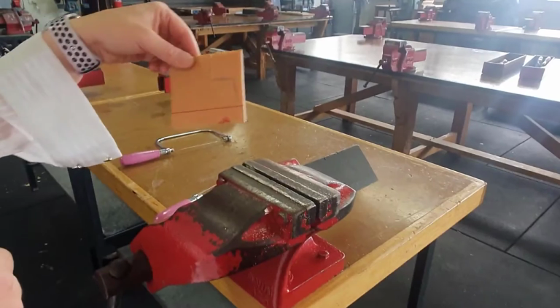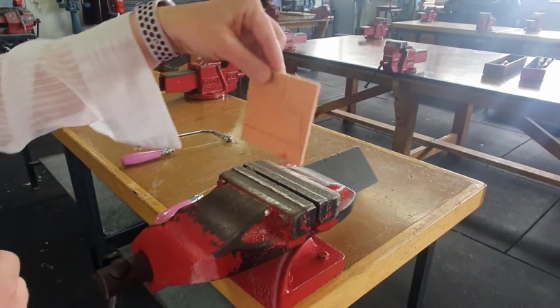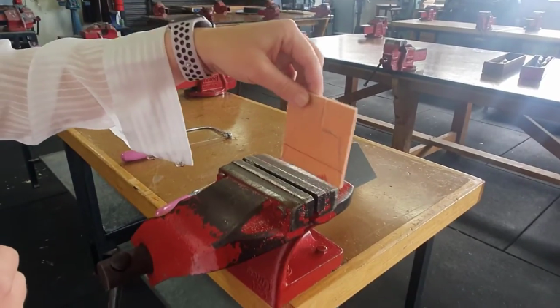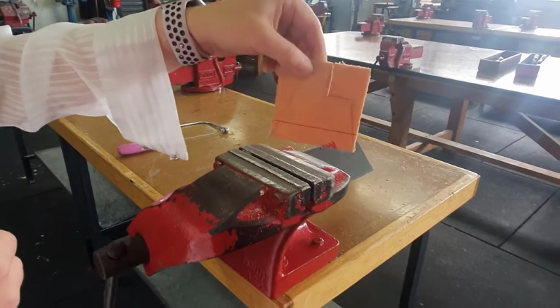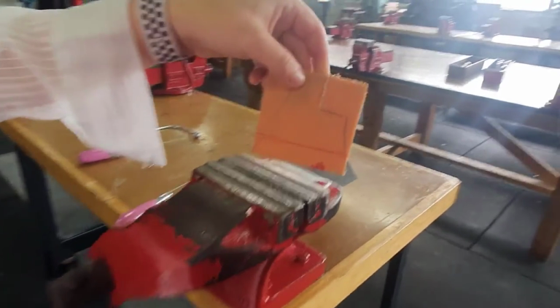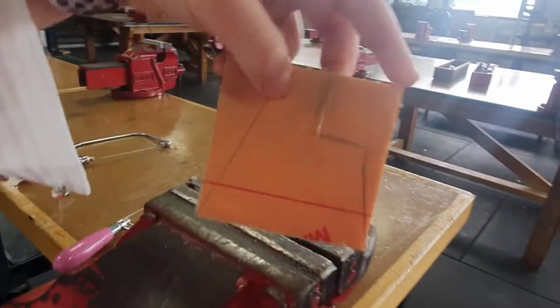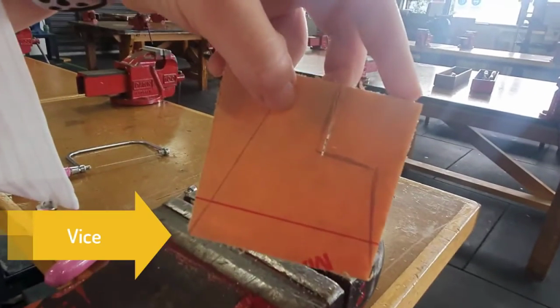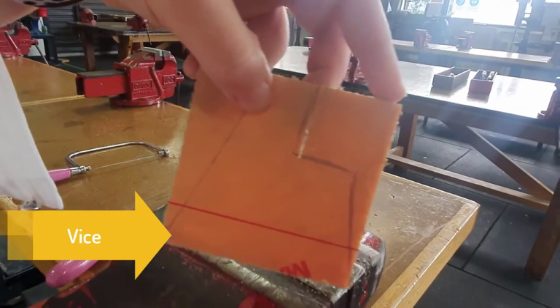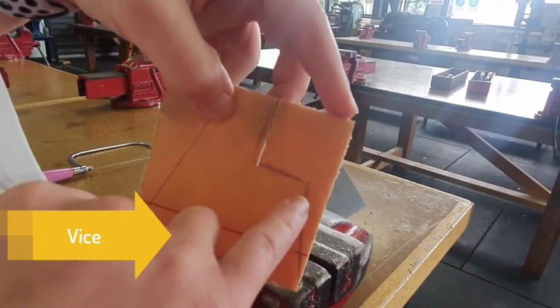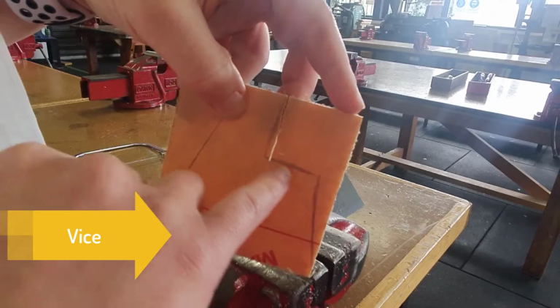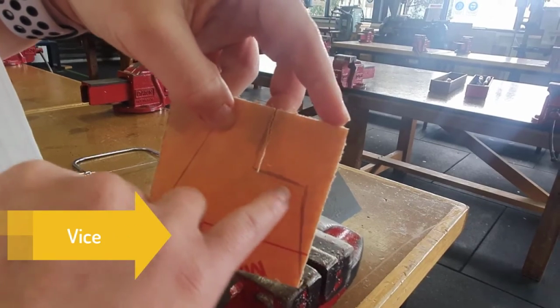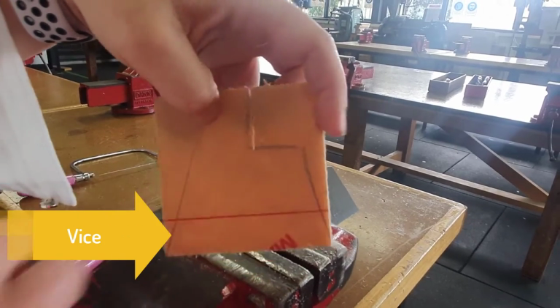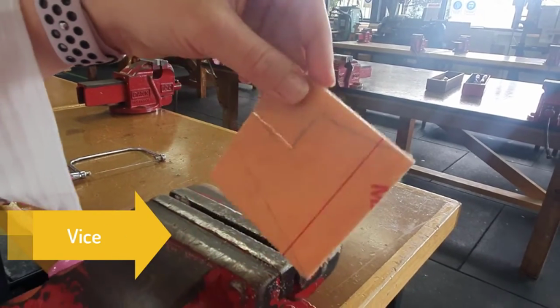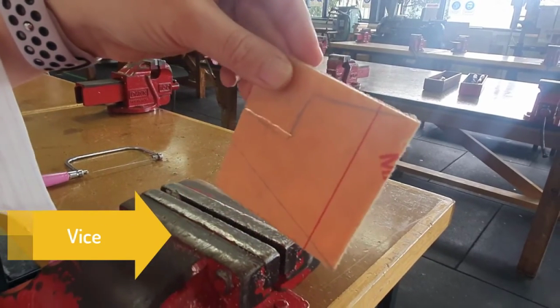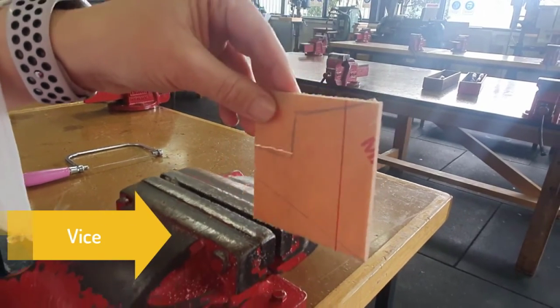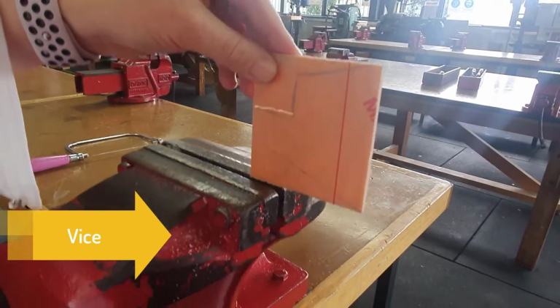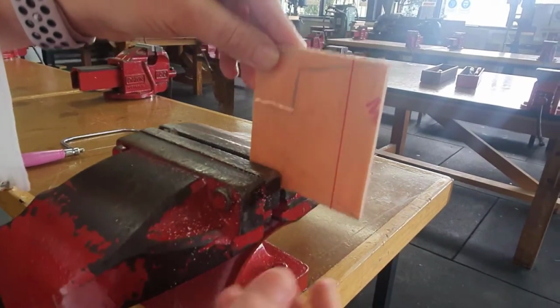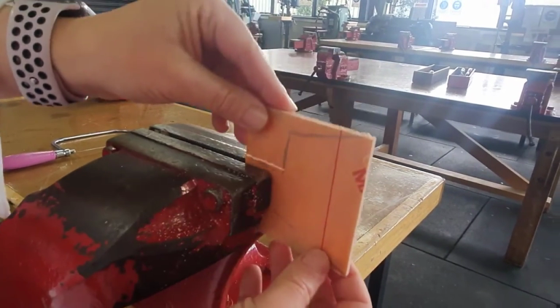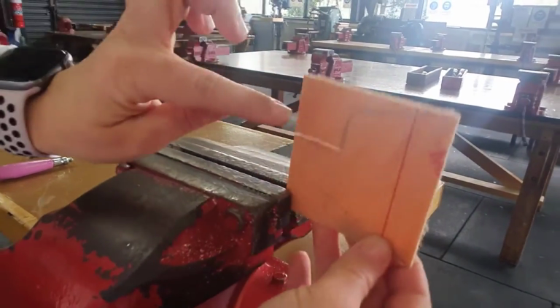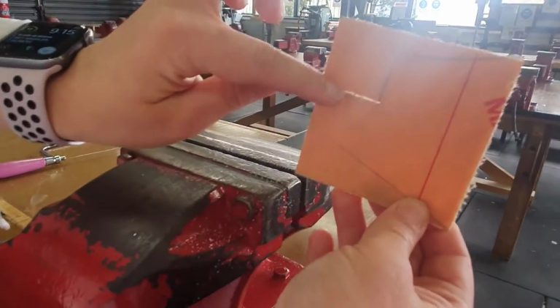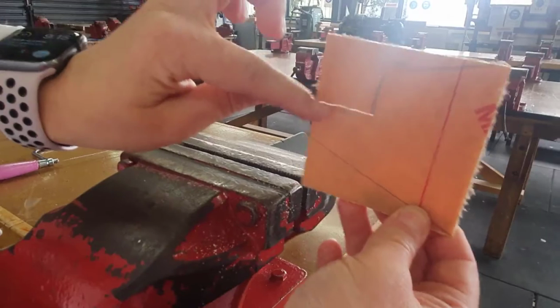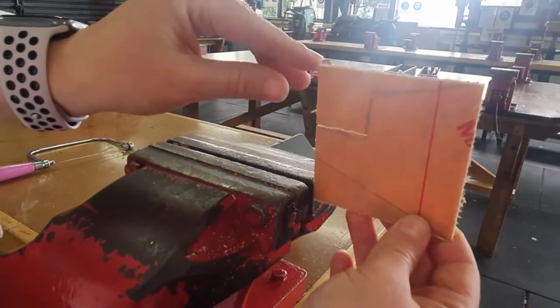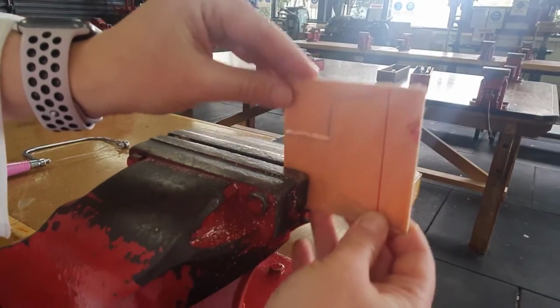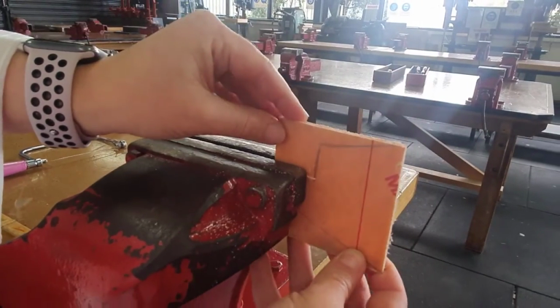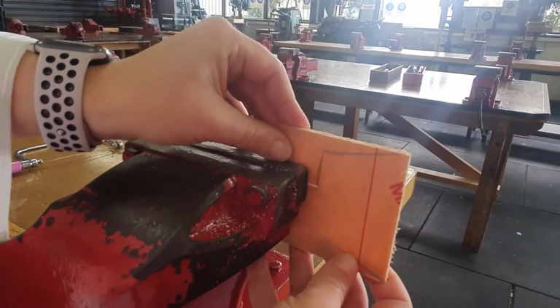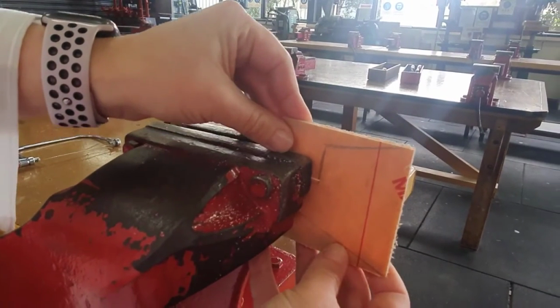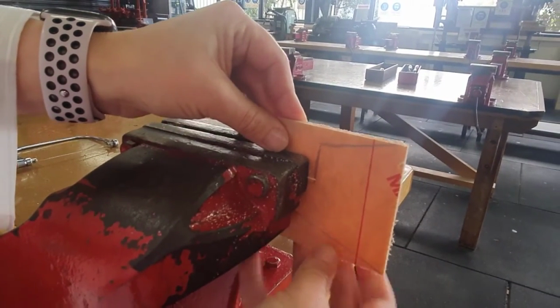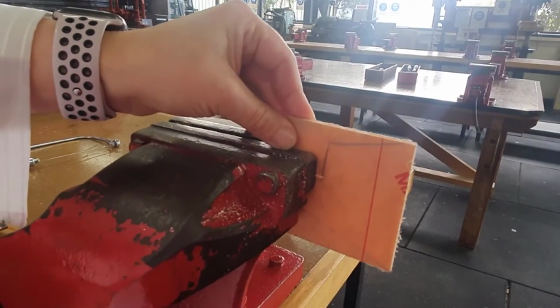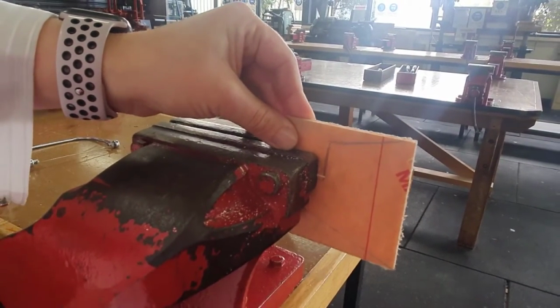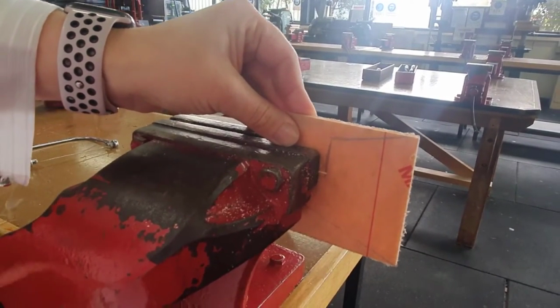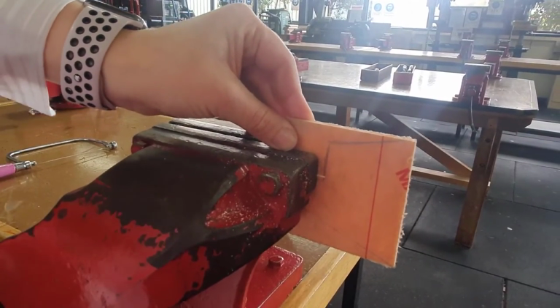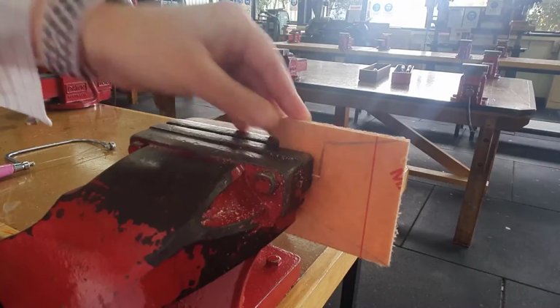All right guys, so what we're going to do is put this in the vice. We are wanting to cut this line here, so I'm actually going to rotate my piece and make sure that this cut edge is secured in the vice, which really takes away any chance of it shaking and cracking off.